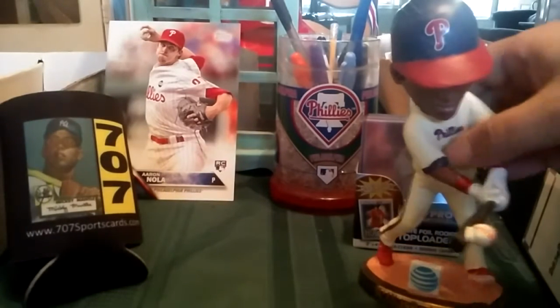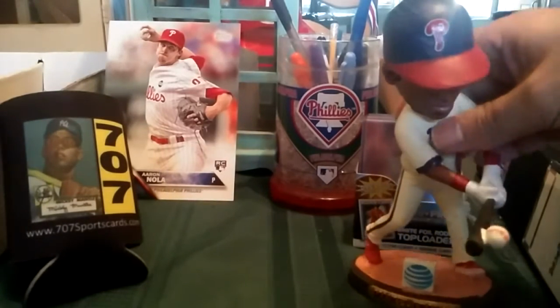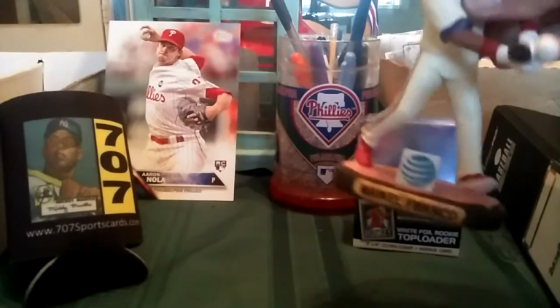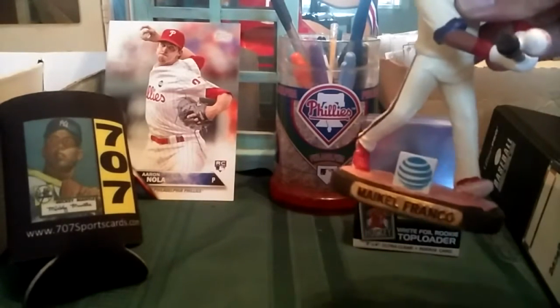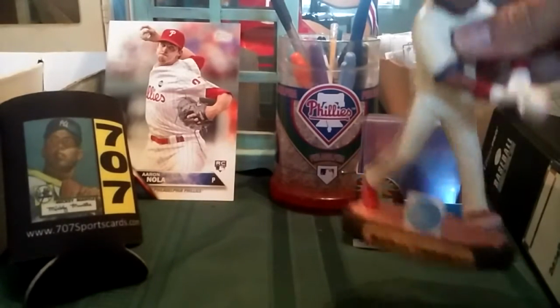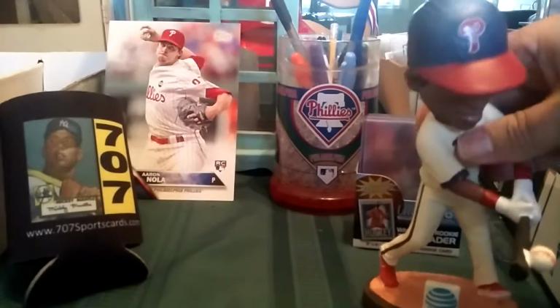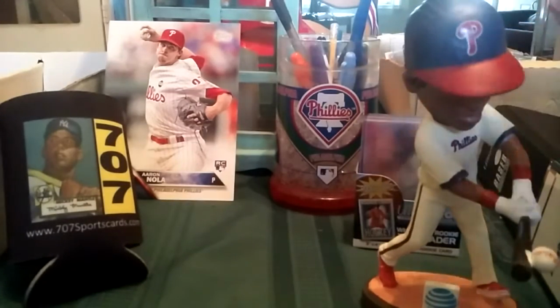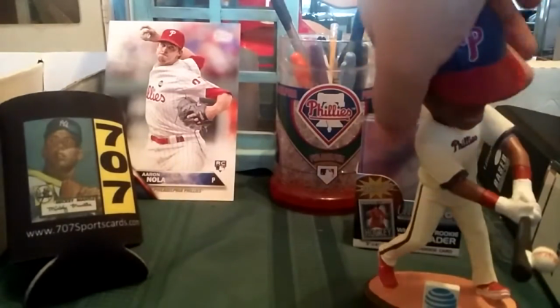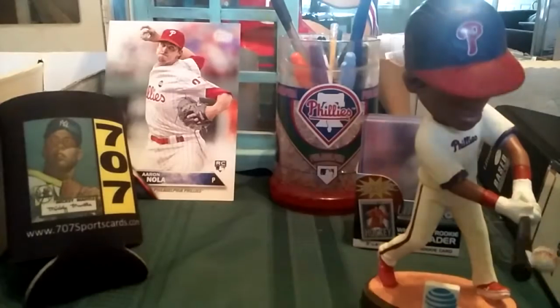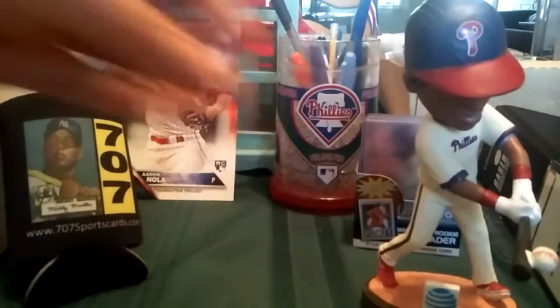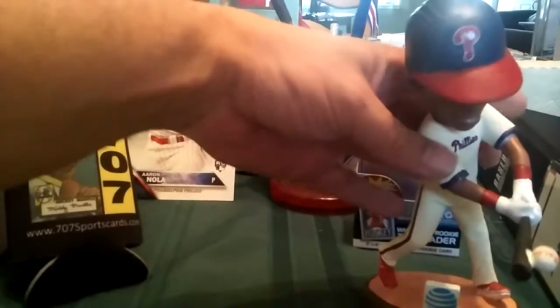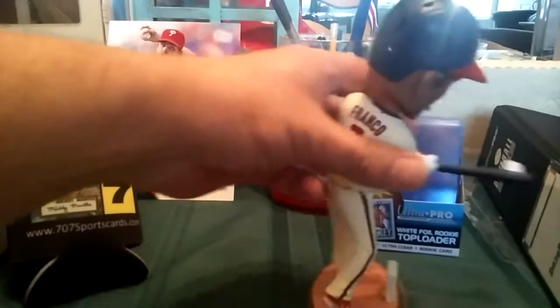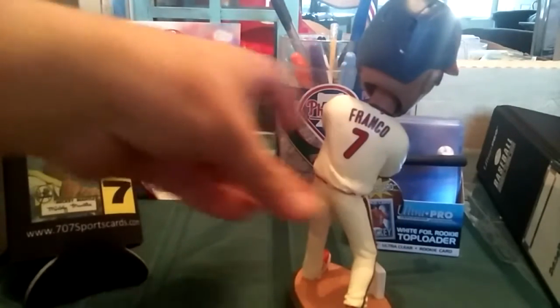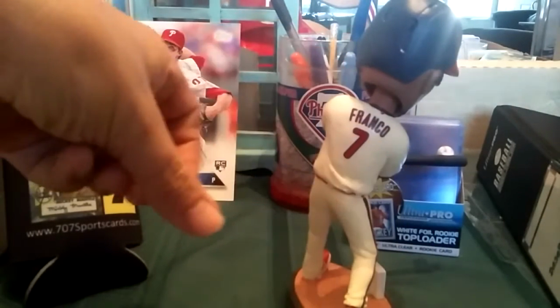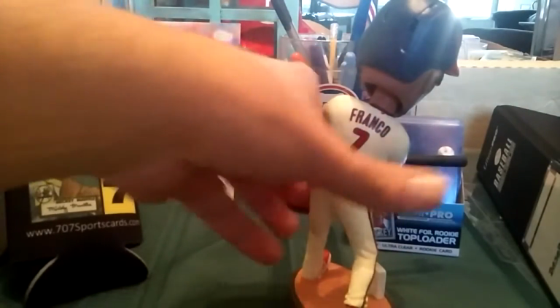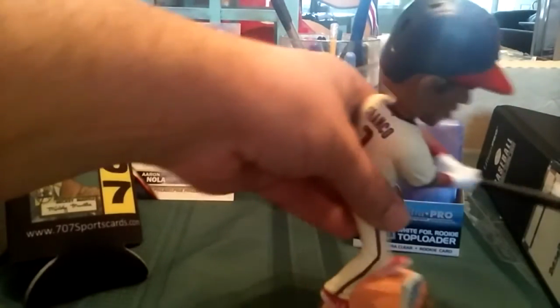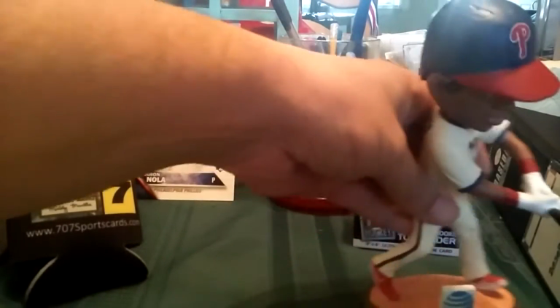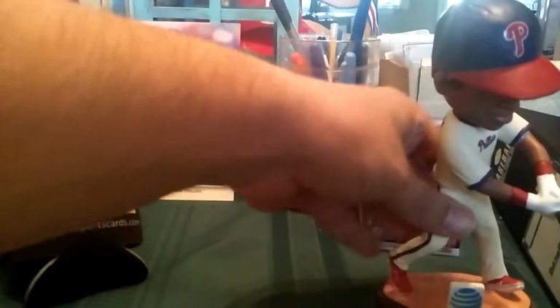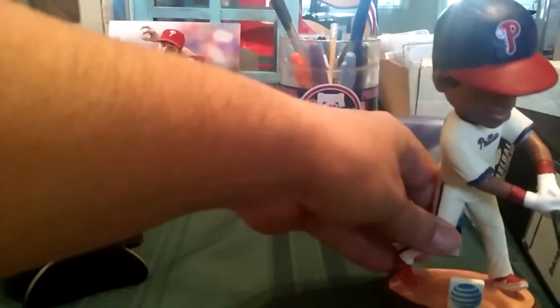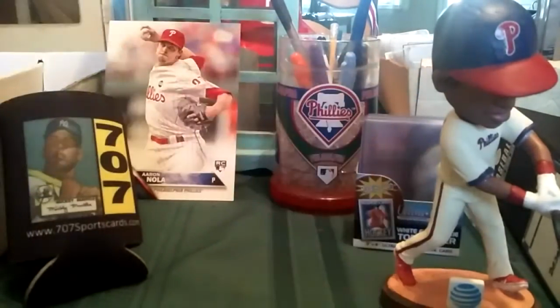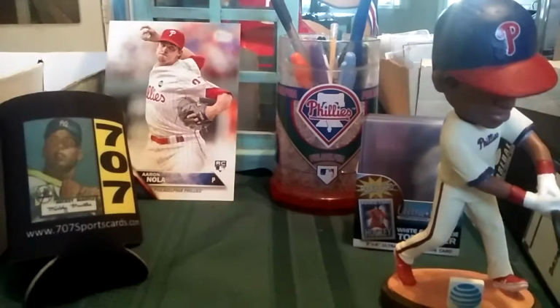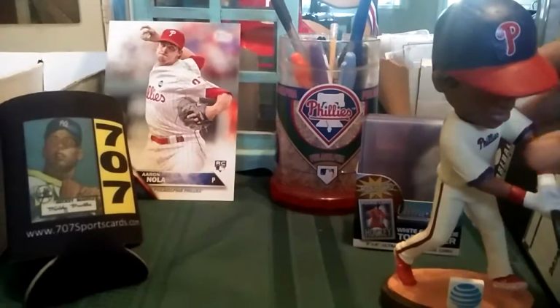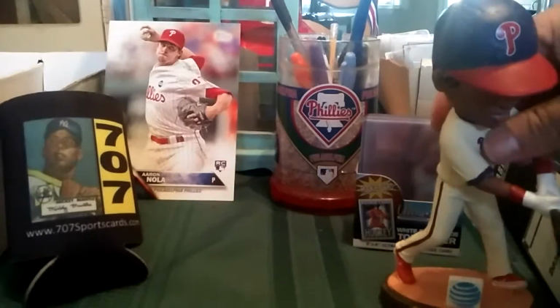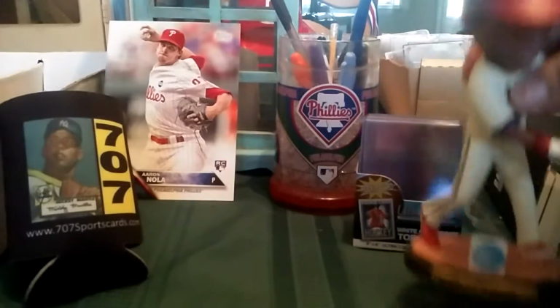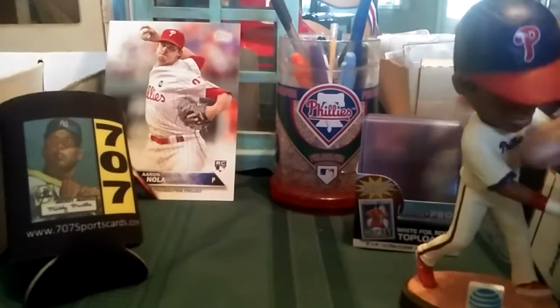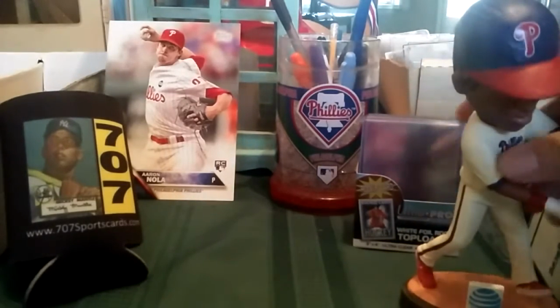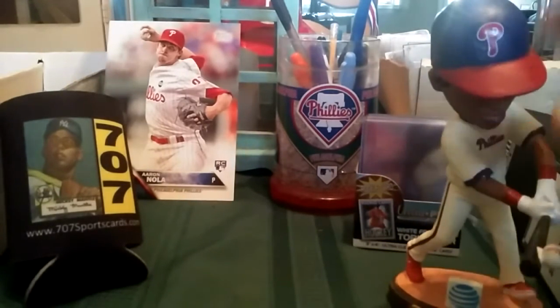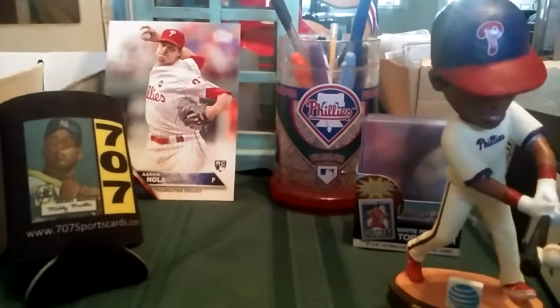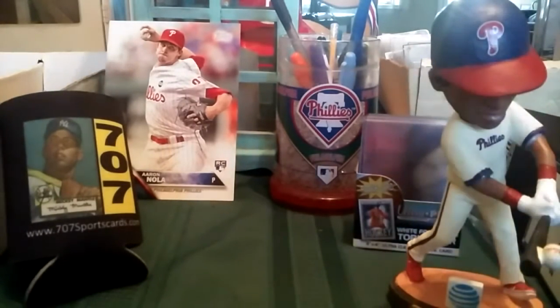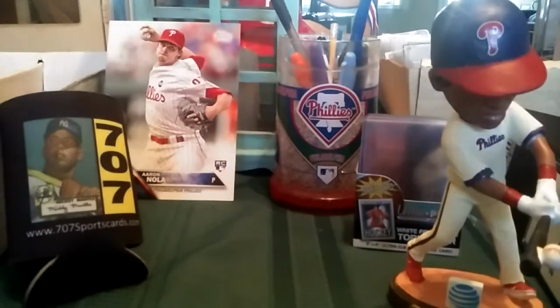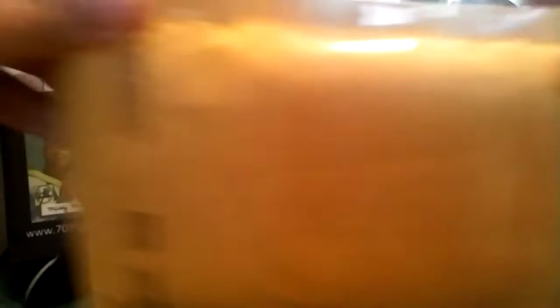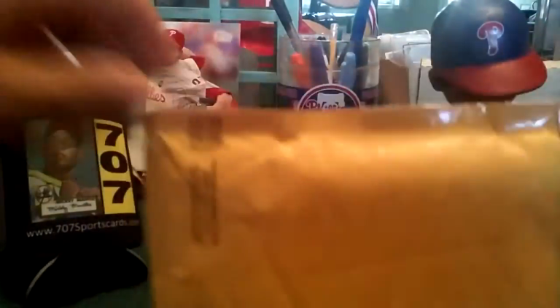They gave away Mikel Franco bobbleheads today at the game, so that was pretty cool. That was like the only thing worth going for today.